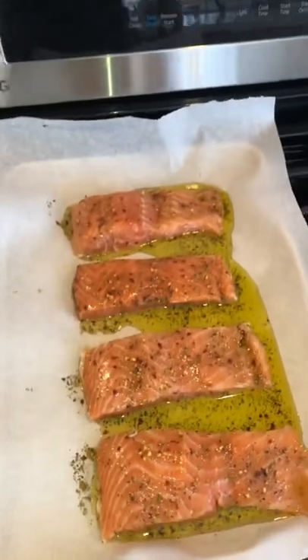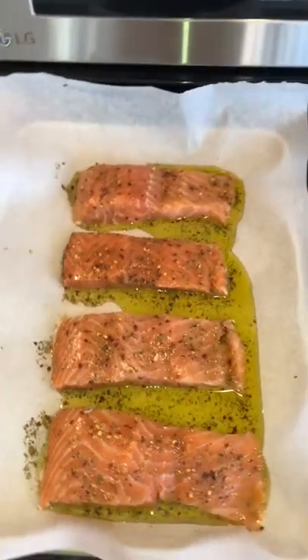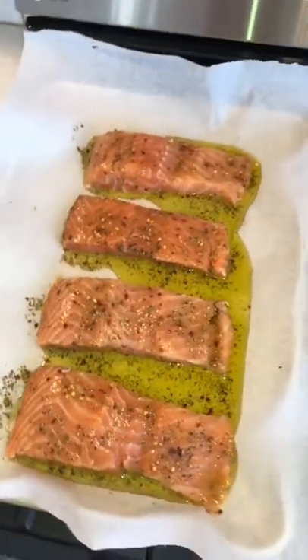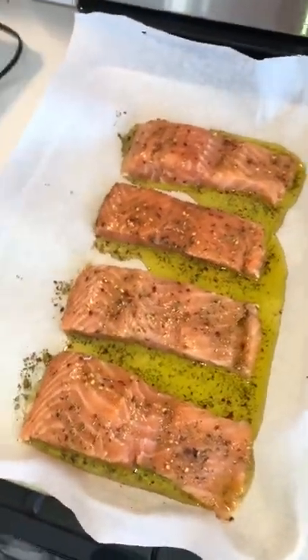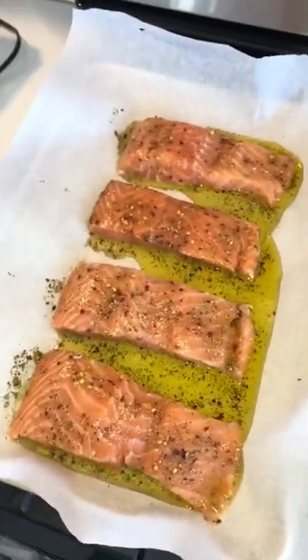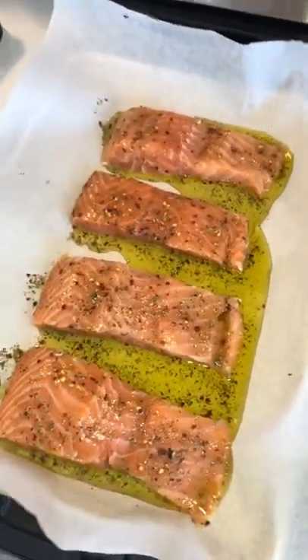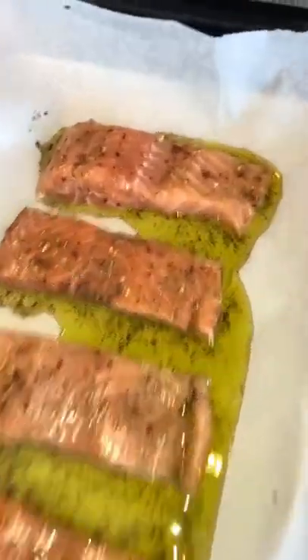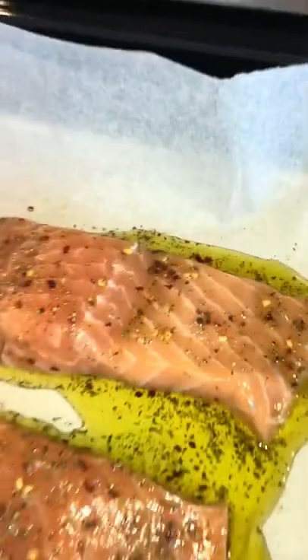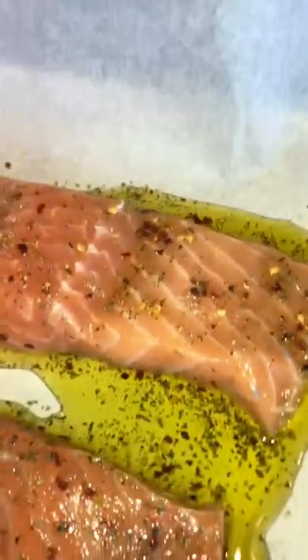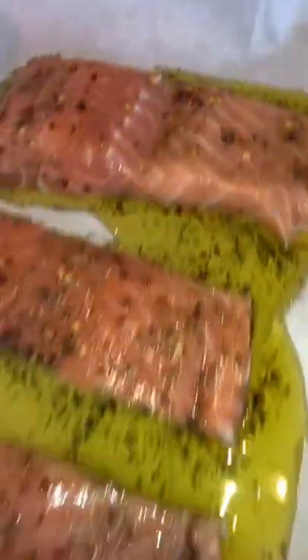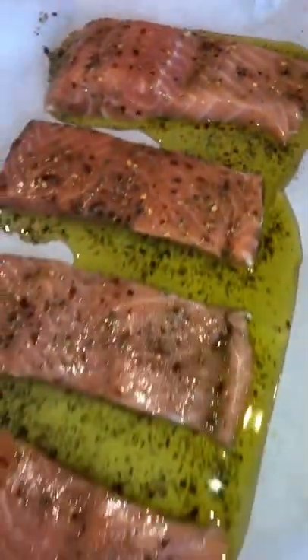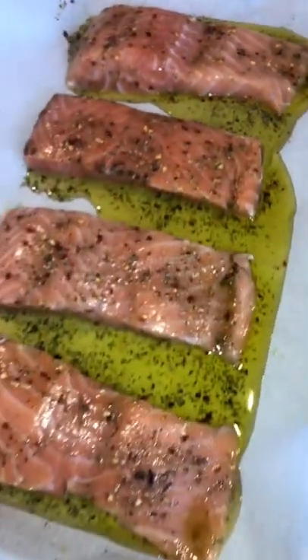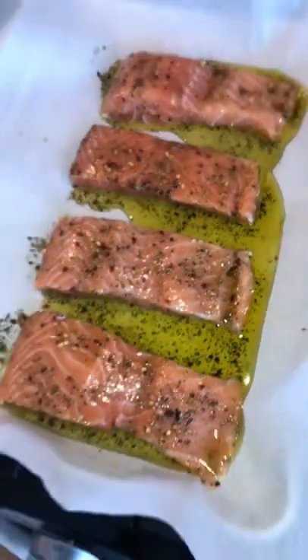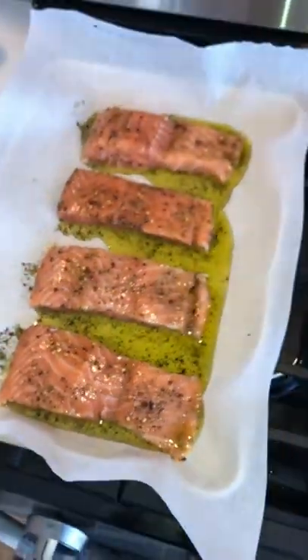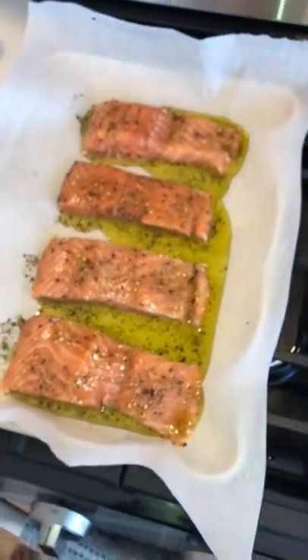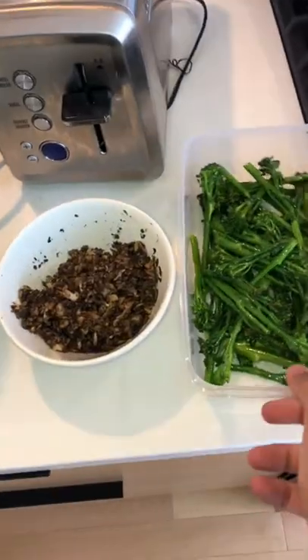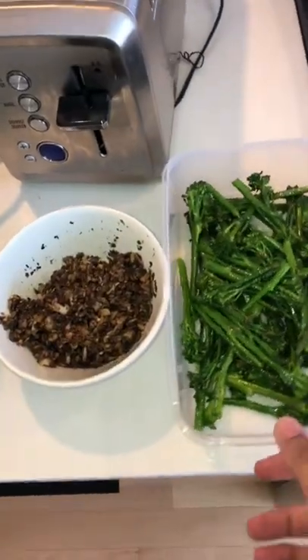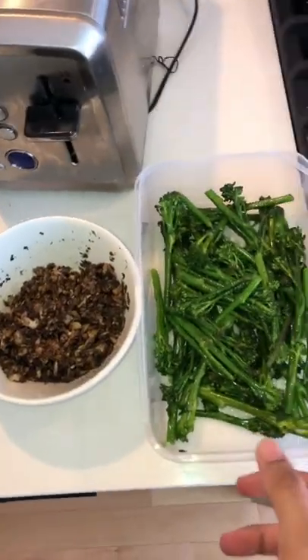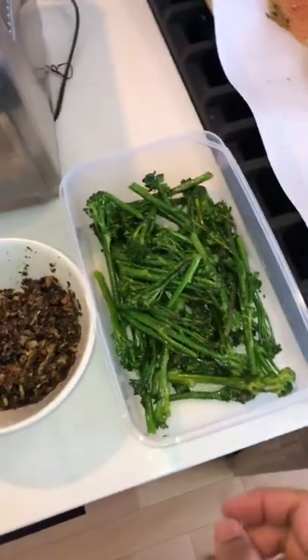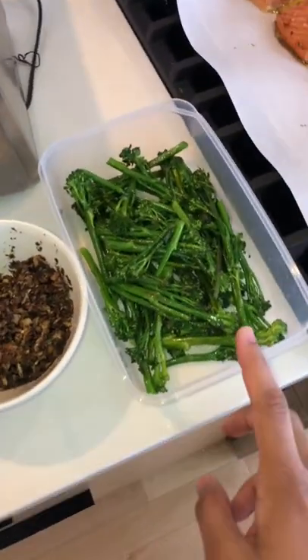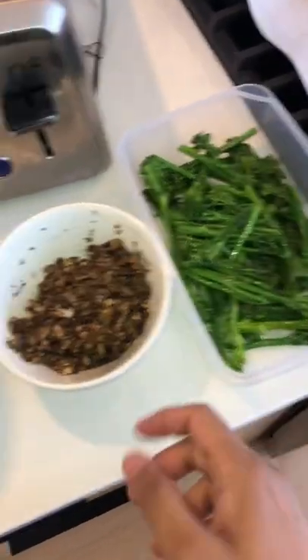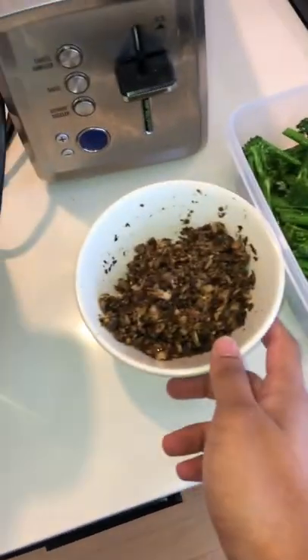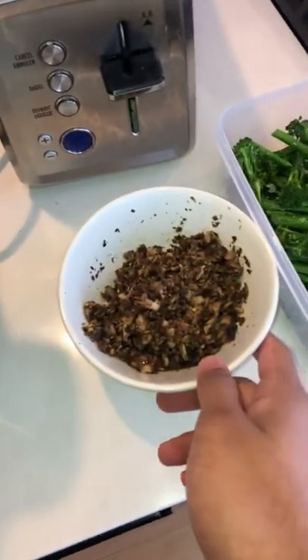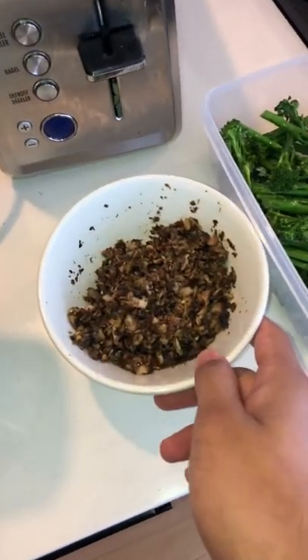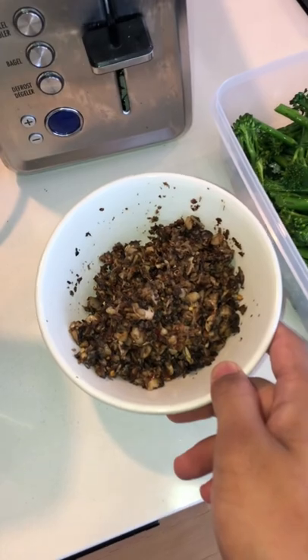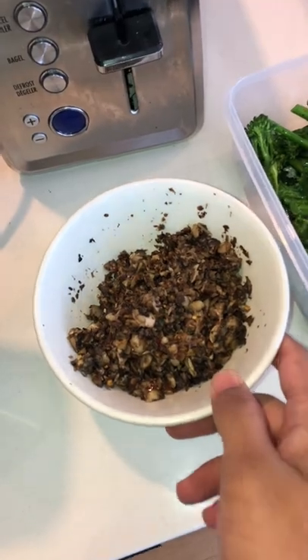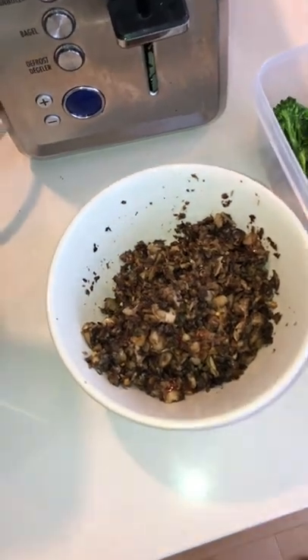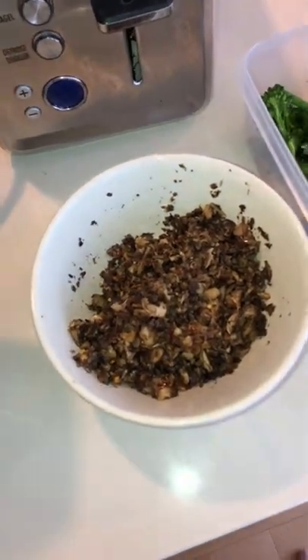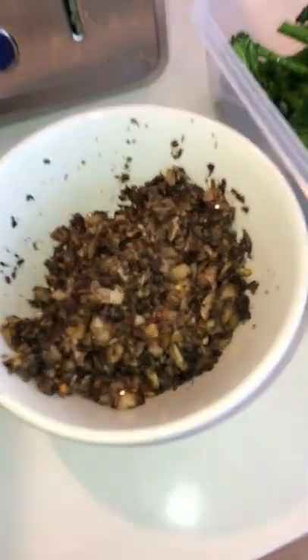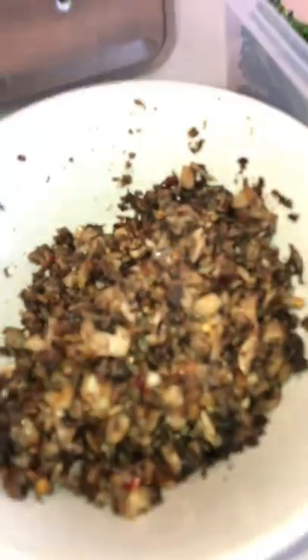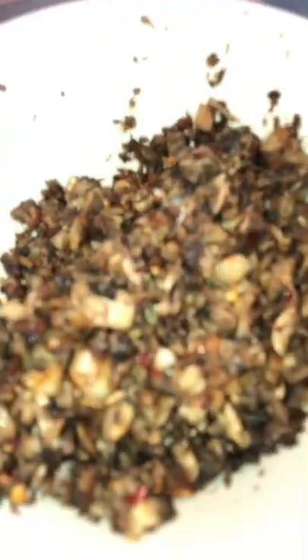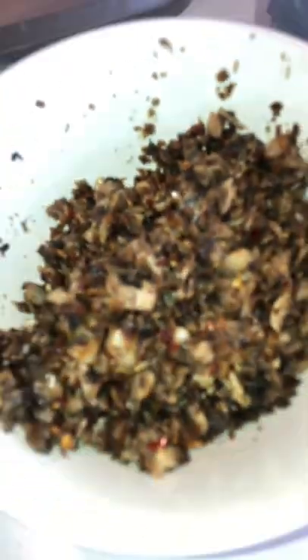All right, so the salmon's ready, it's marinated. Broccoli will be served on the side and this will be a bed of mushrooms sorted.